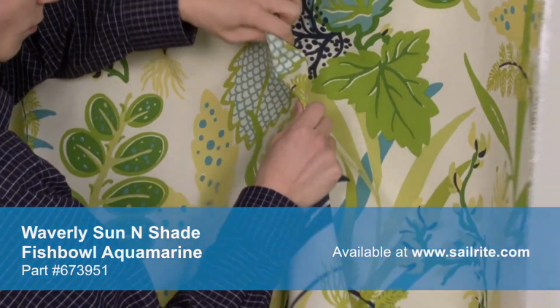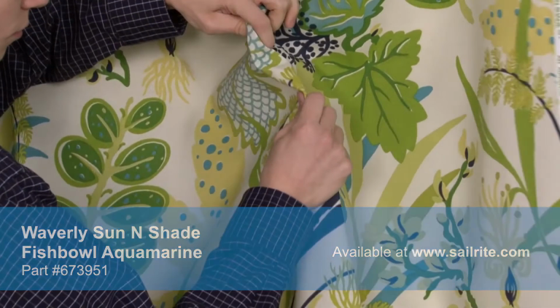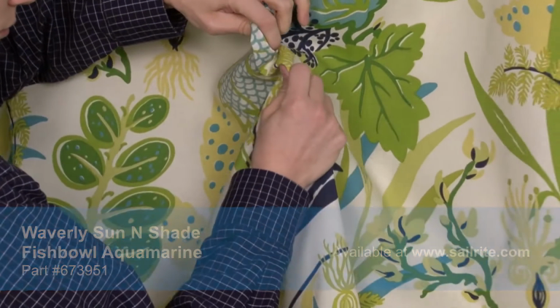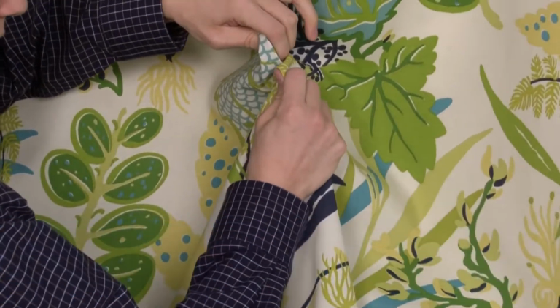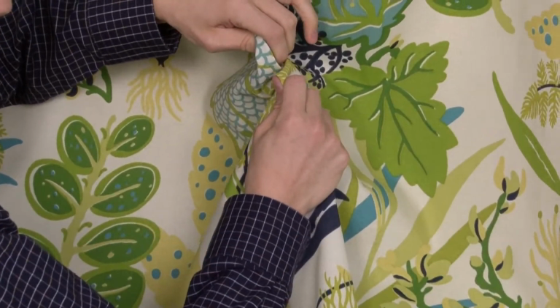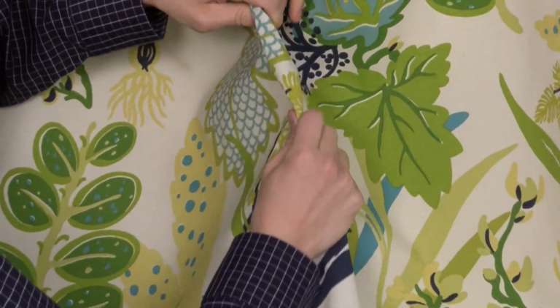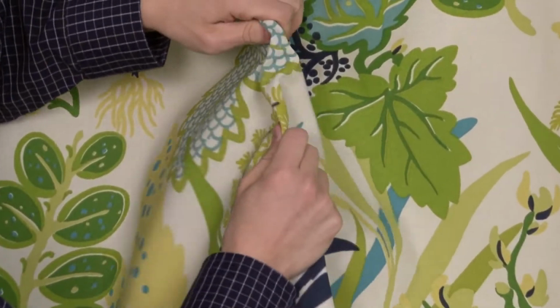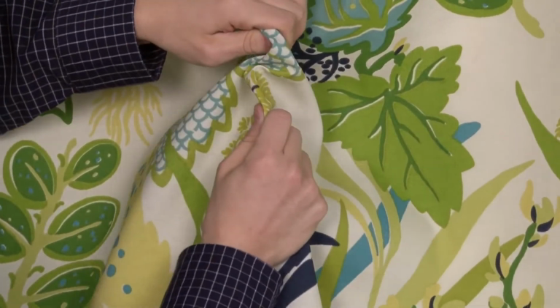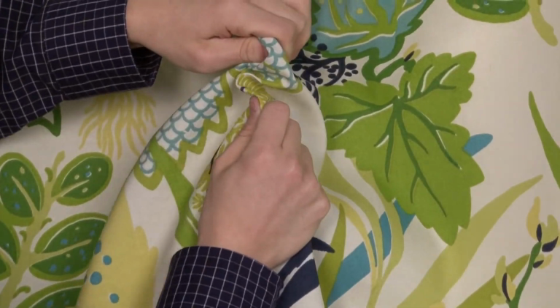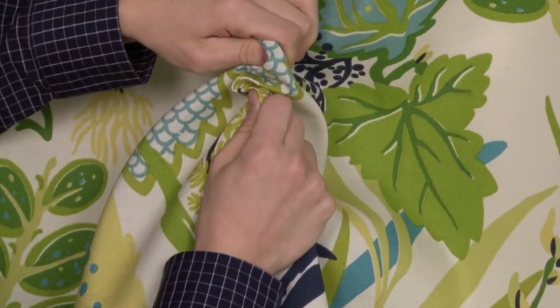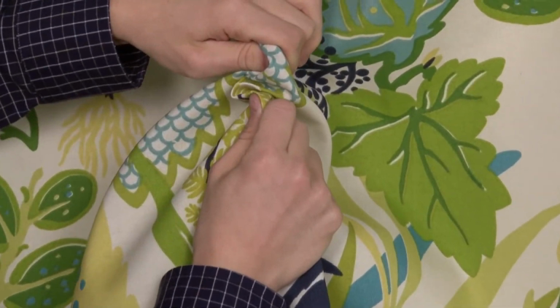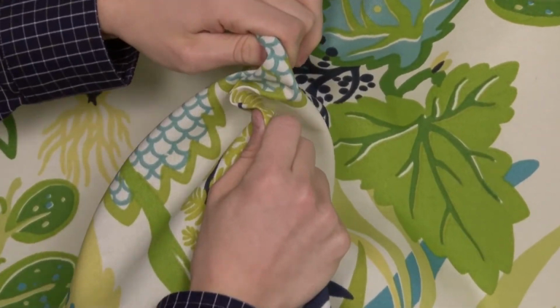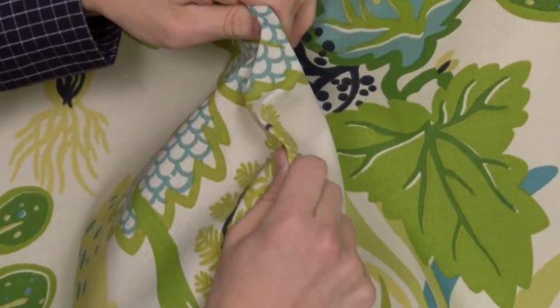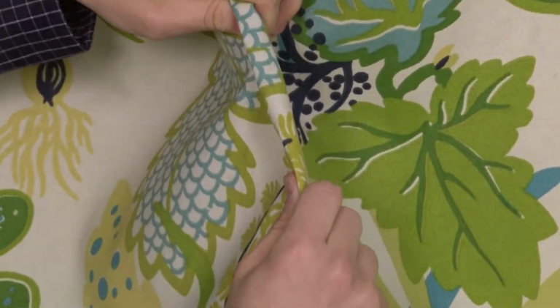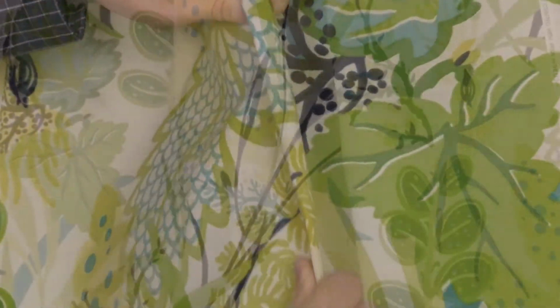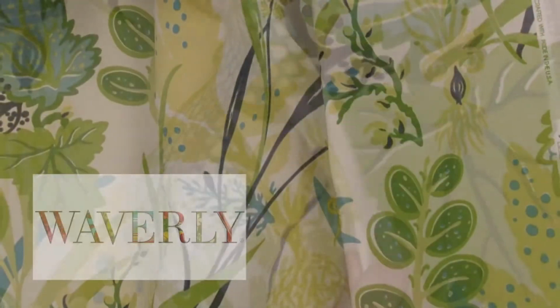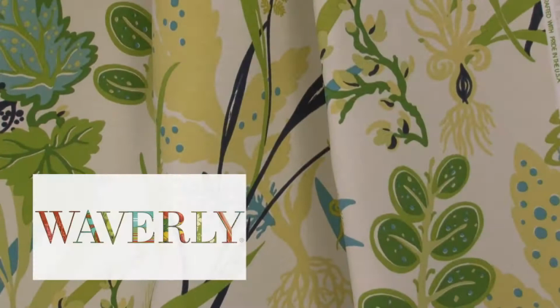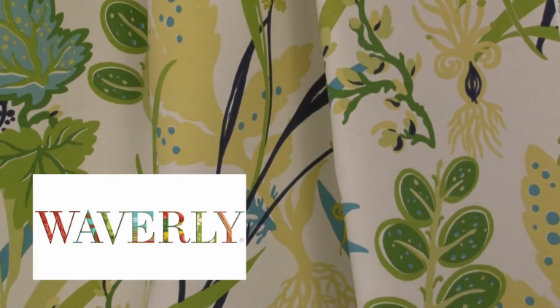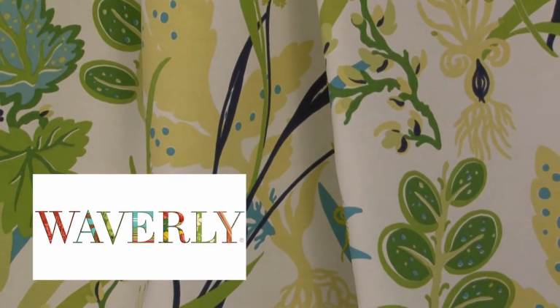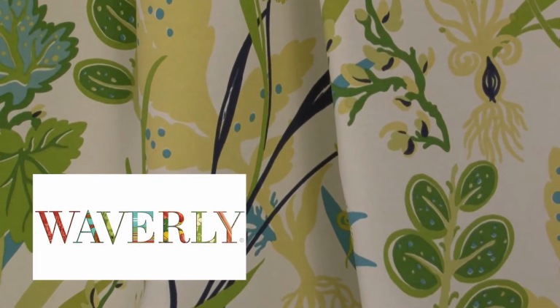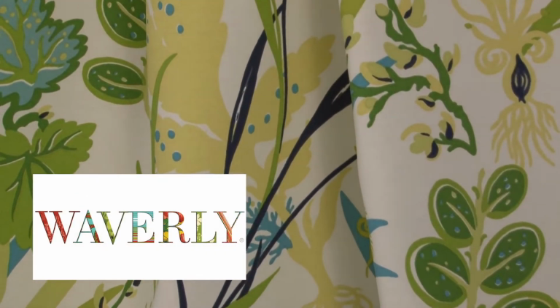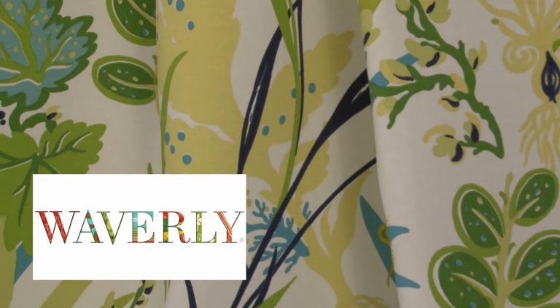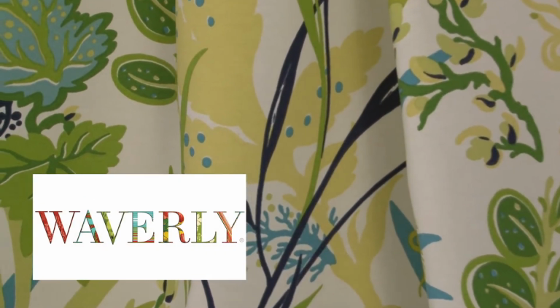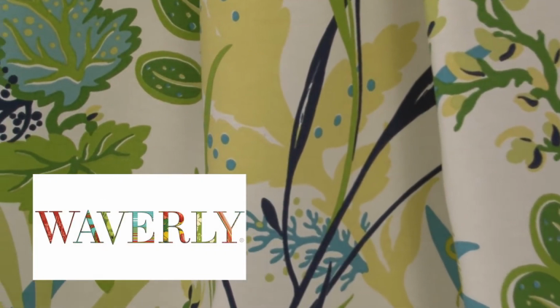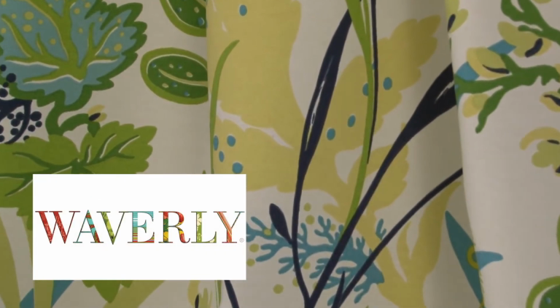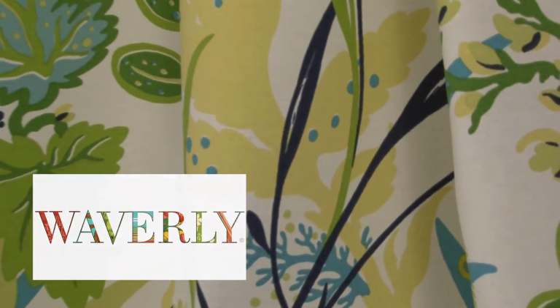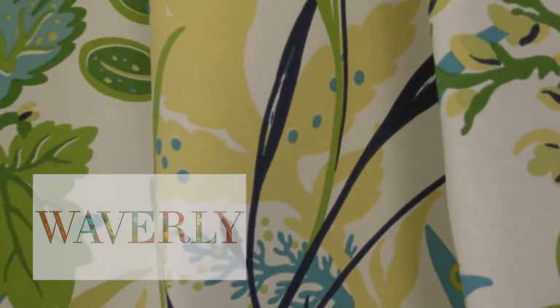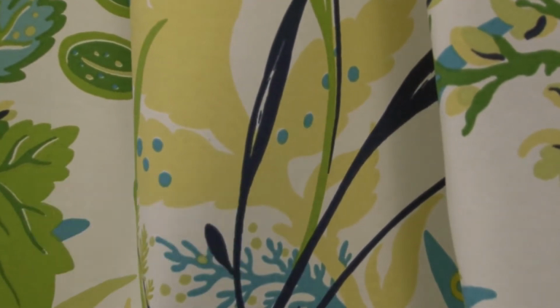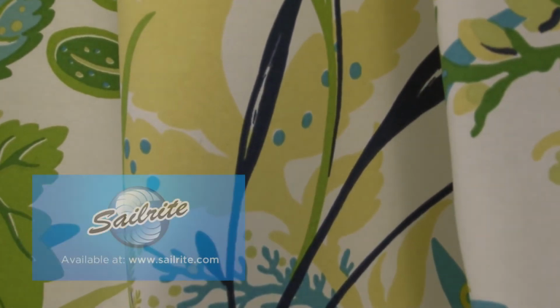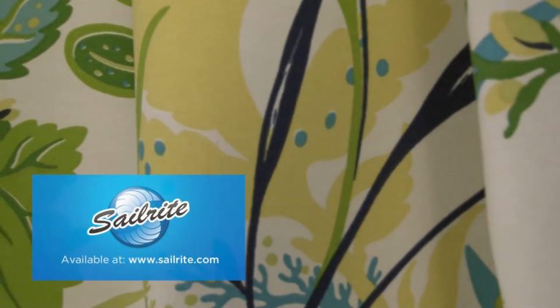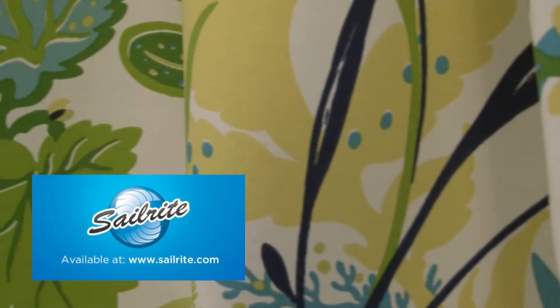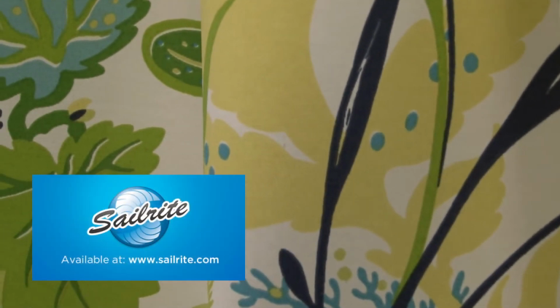There is a right and wrong side to this fabric, meaning only one side is meant to be exposed to the outside. Waverly Sun and Shade is perfect for cushions, umbrellas, and outdoor drapery panels.